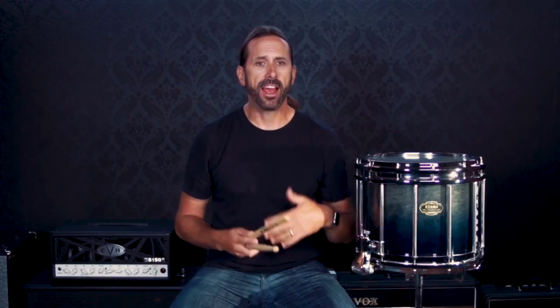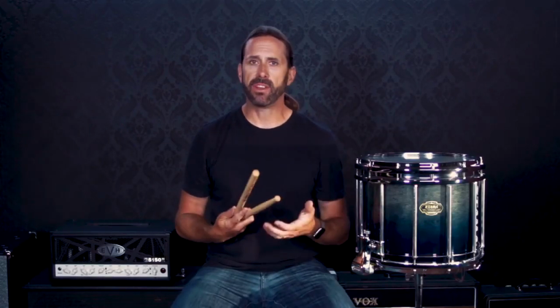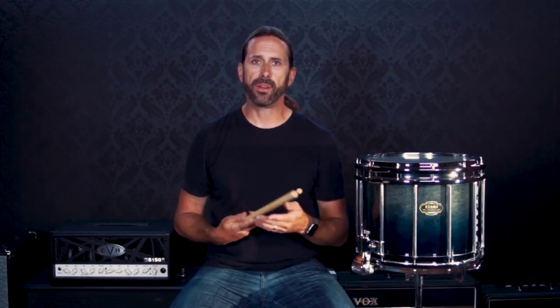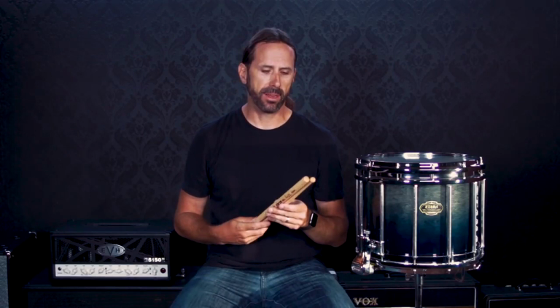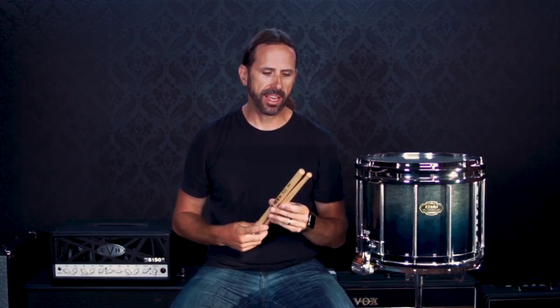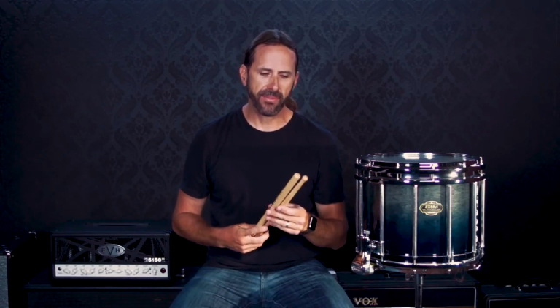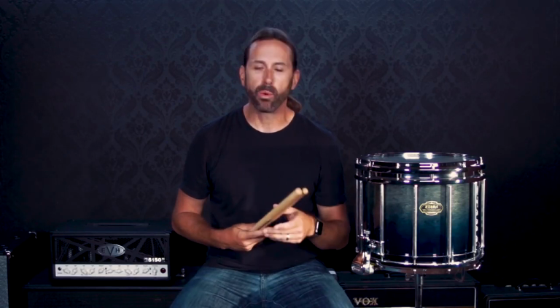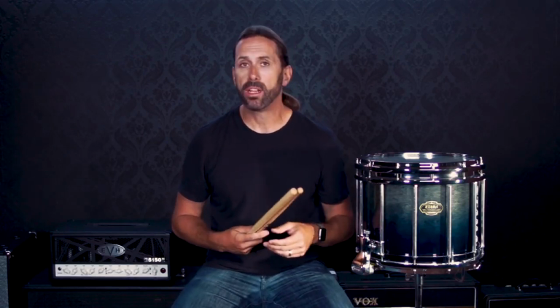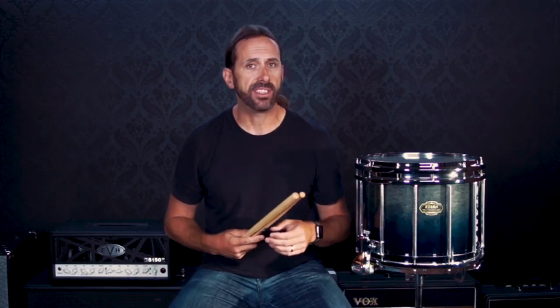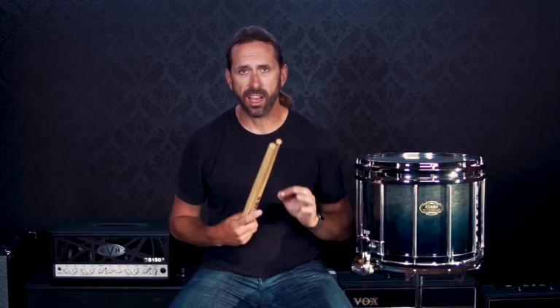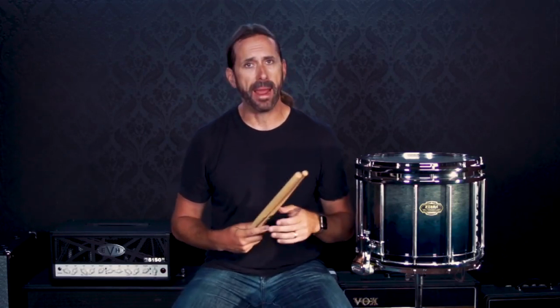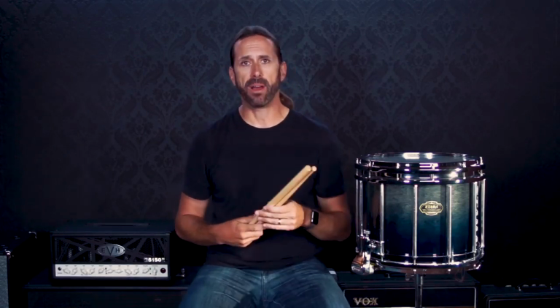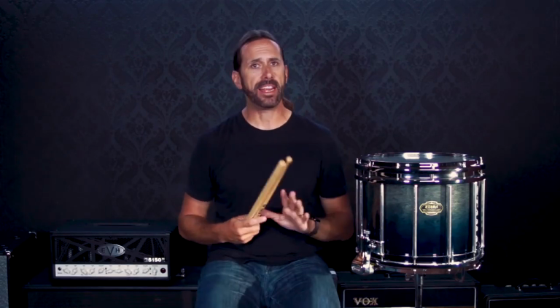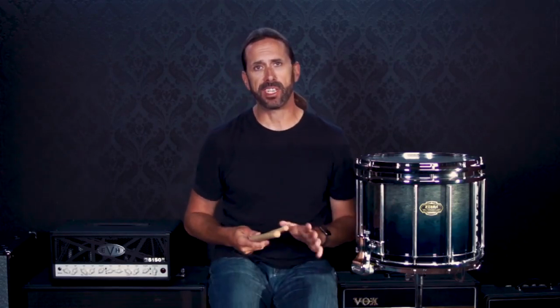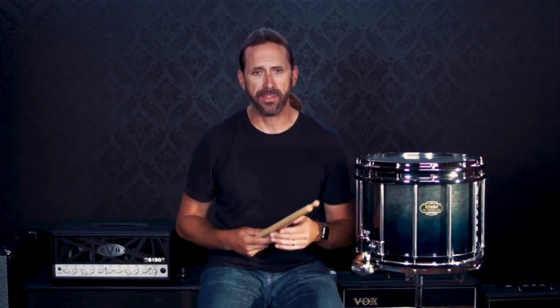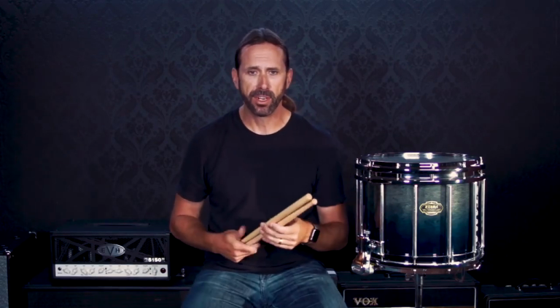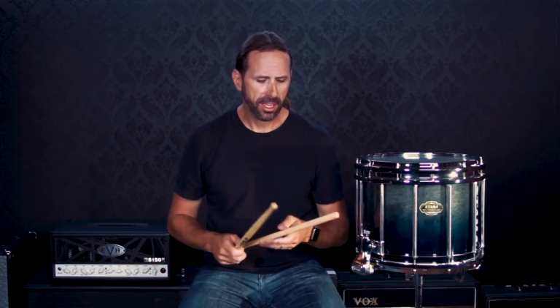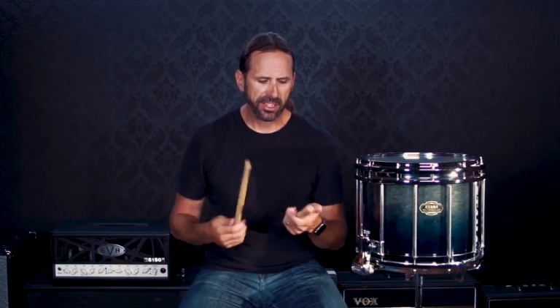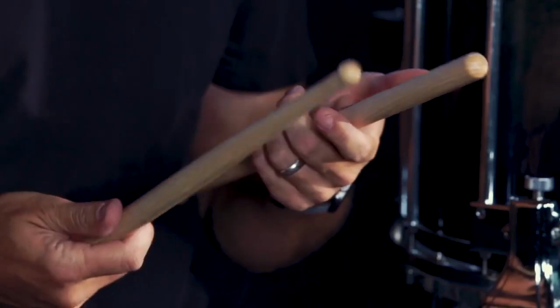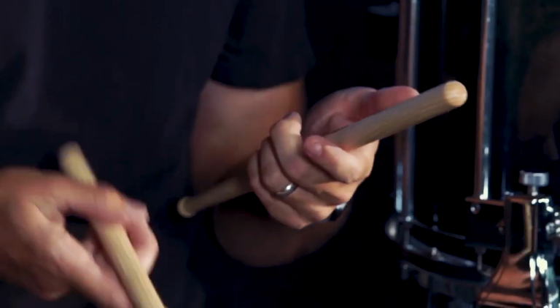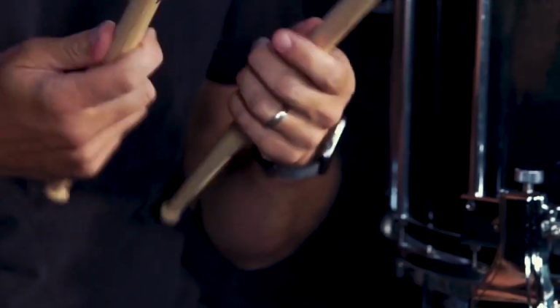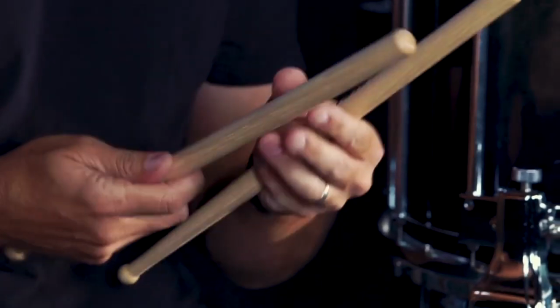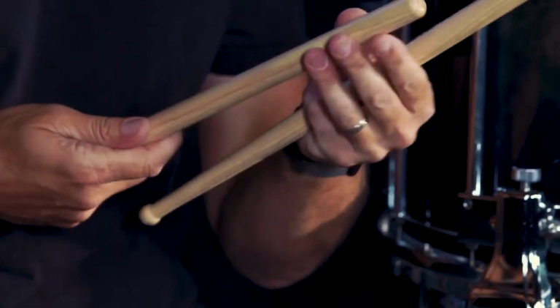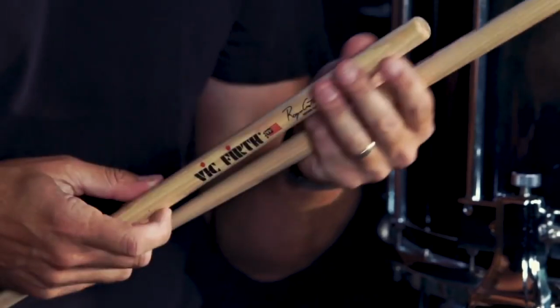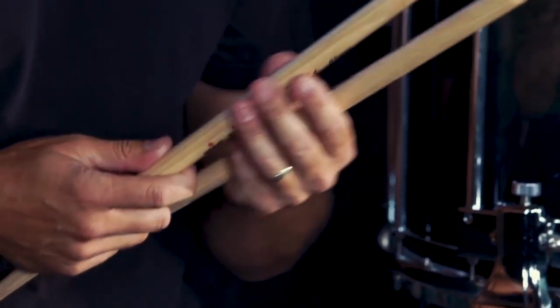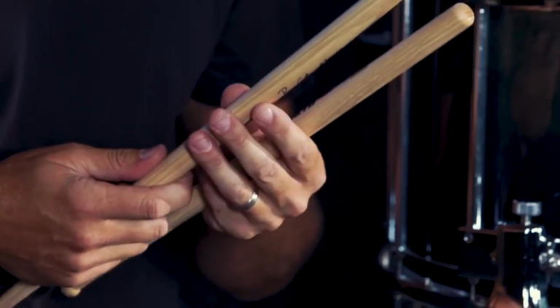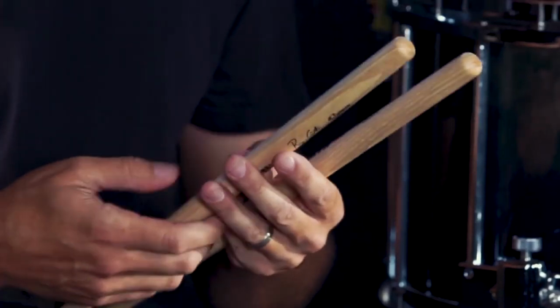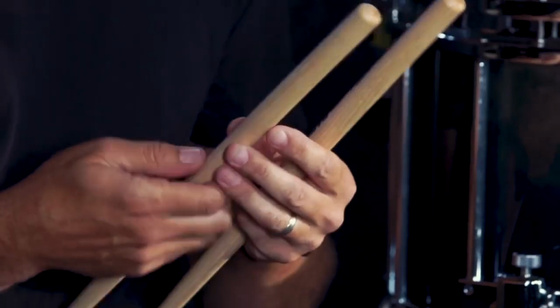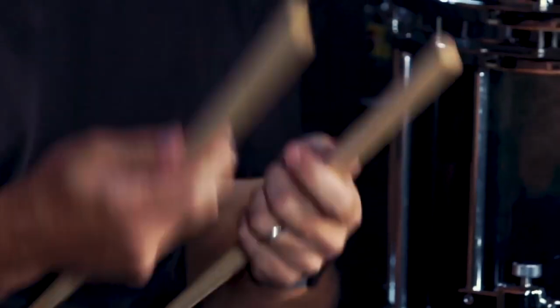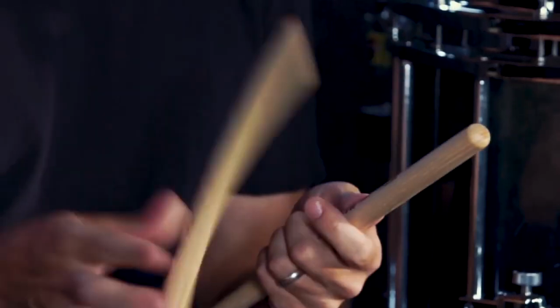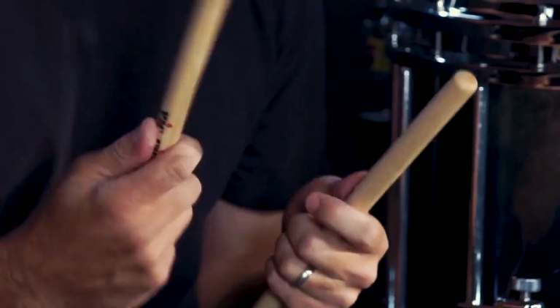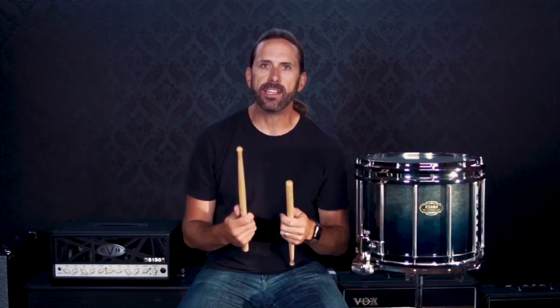I choose Vic Firth because I just find that the quality is unmatched by any other stick manufacturer. Things like the smoothness and the texture of the wood are such a silky feeling.